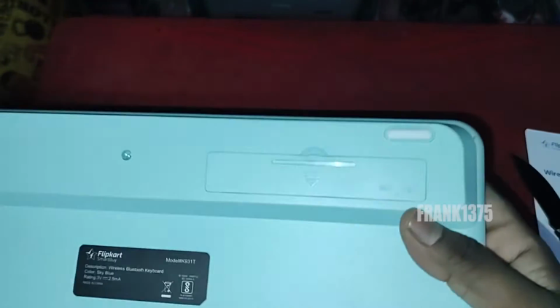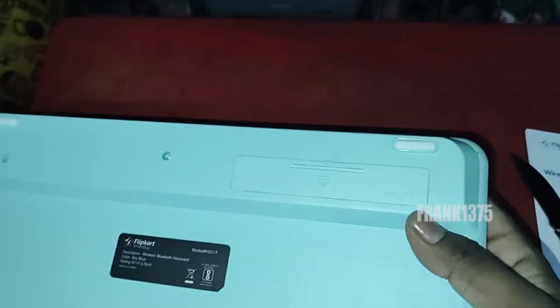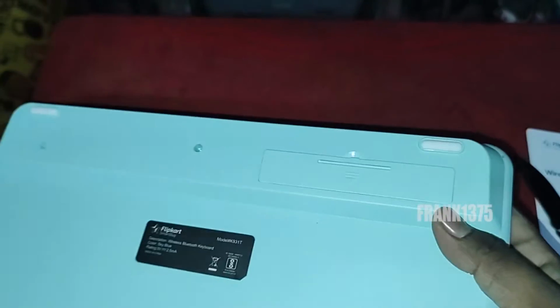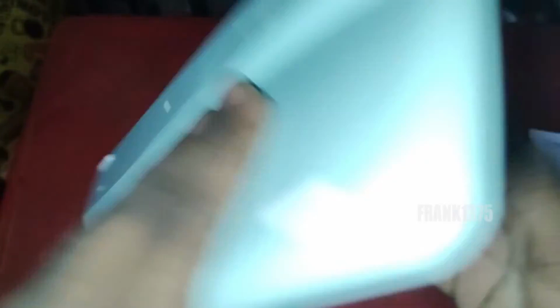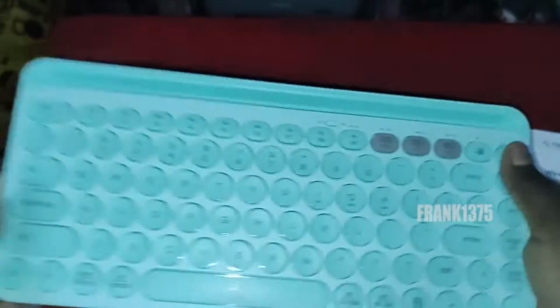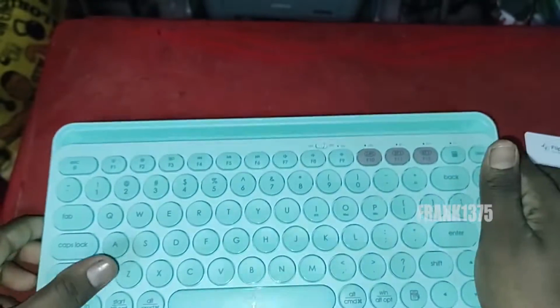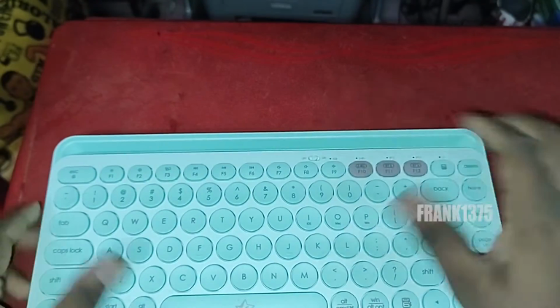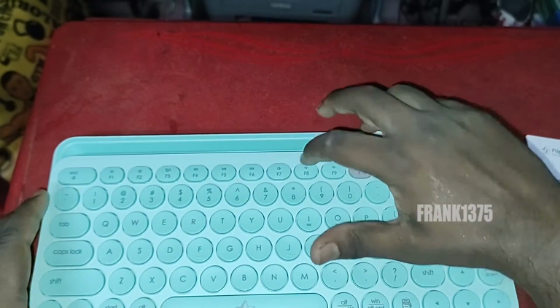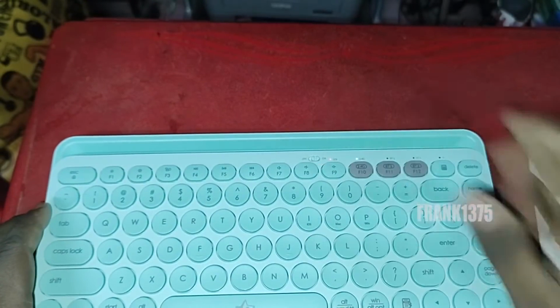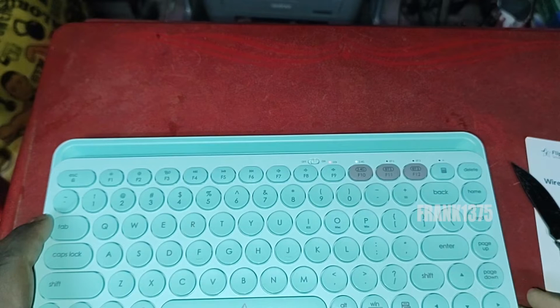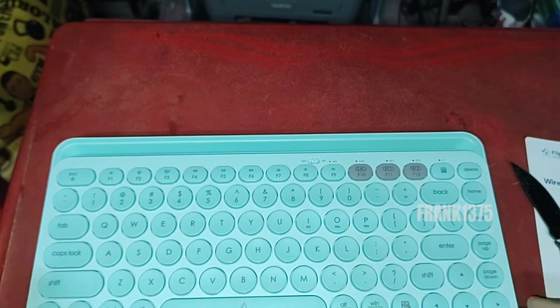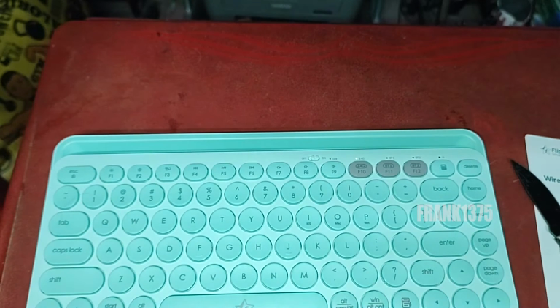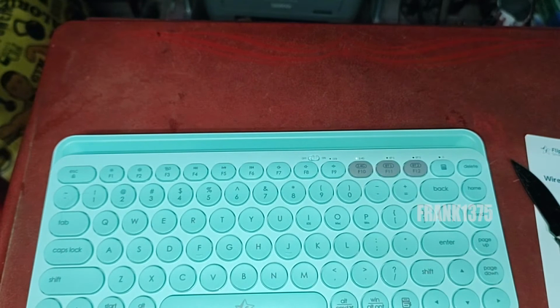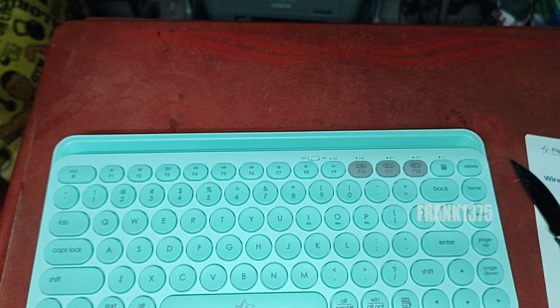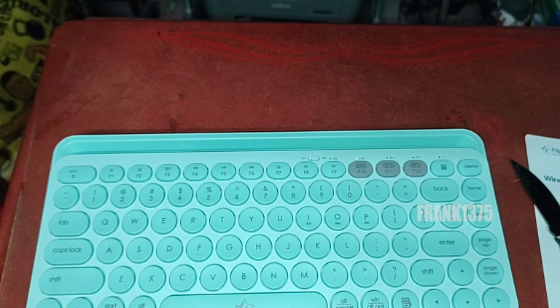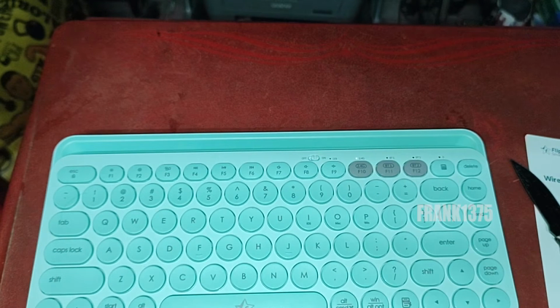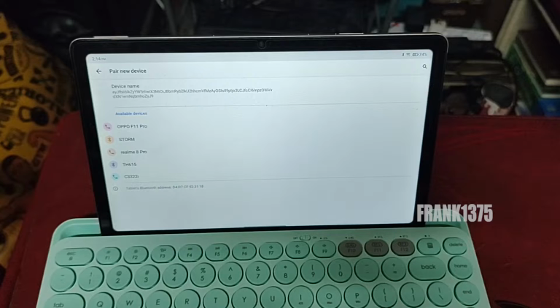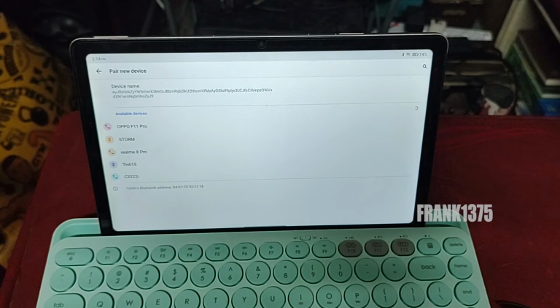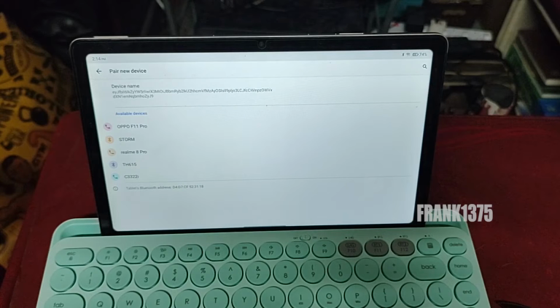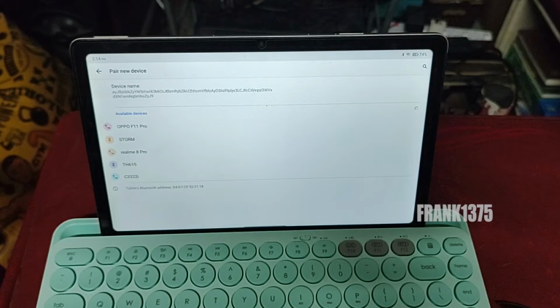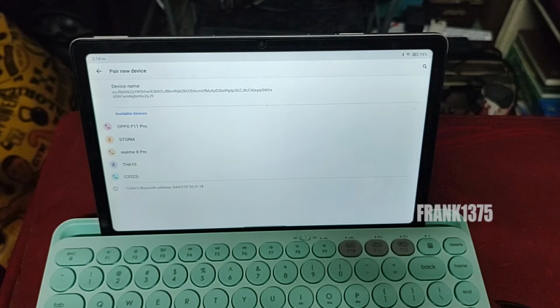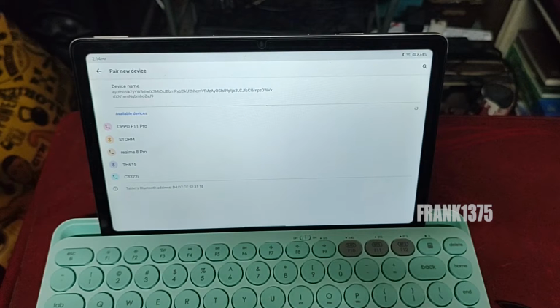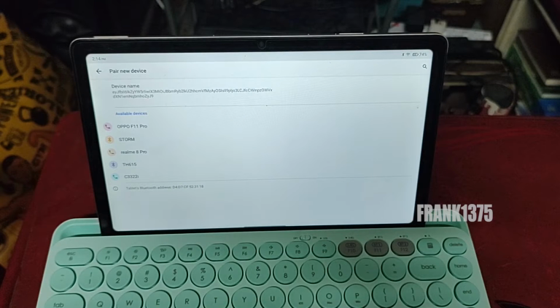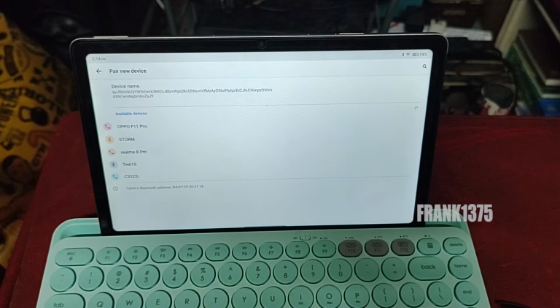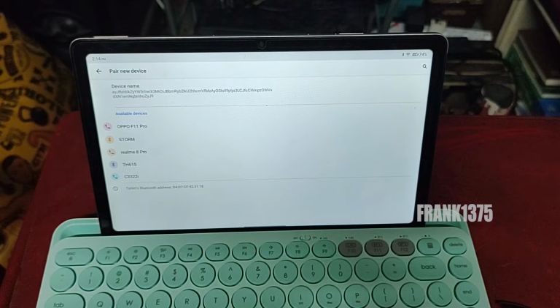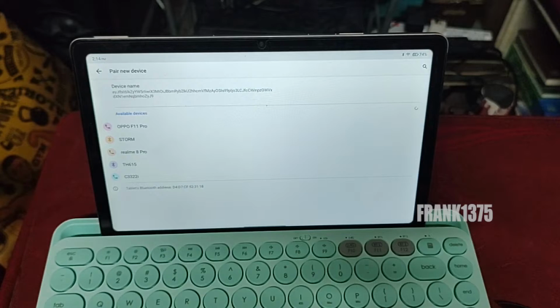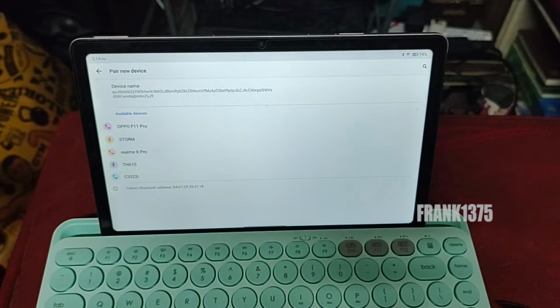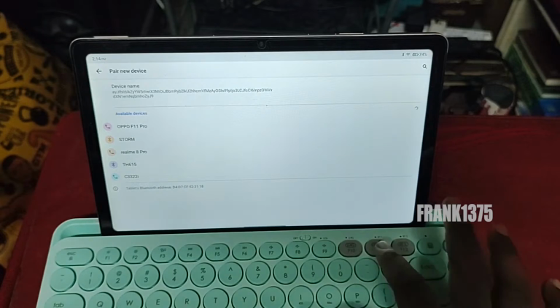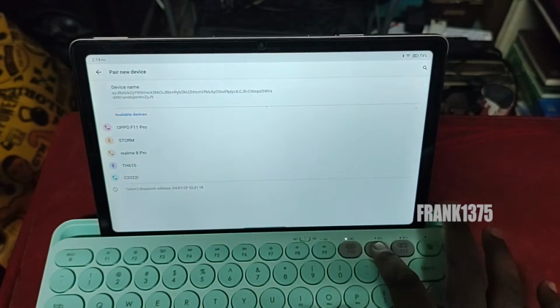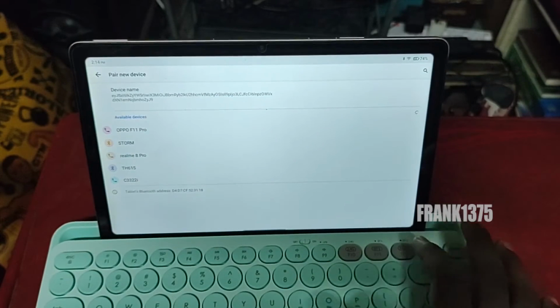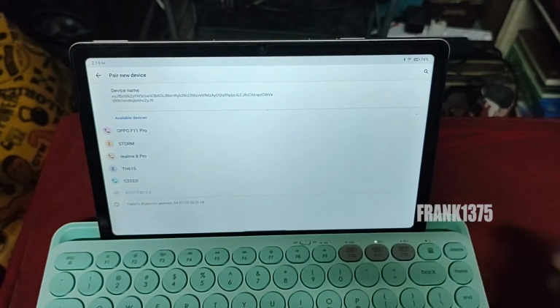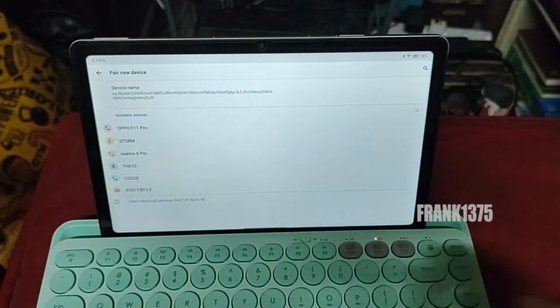There is a dongle also included in this keyboard. So if you don't have Bluetooth in your device or you don't like to use Bluetooth, then by using this dongle, you can also use this keyboard wirelessly.